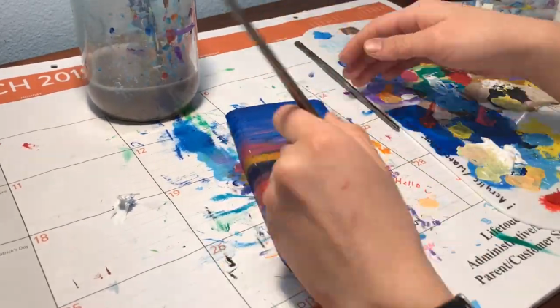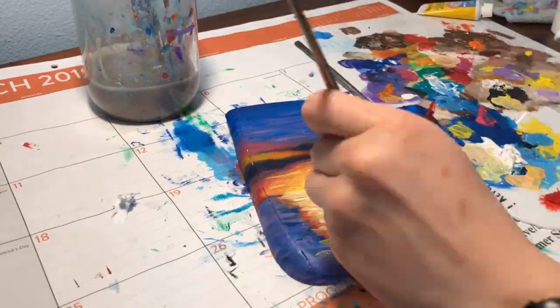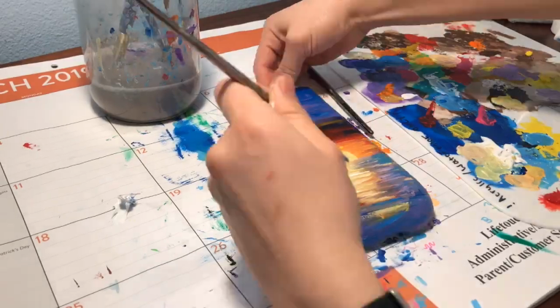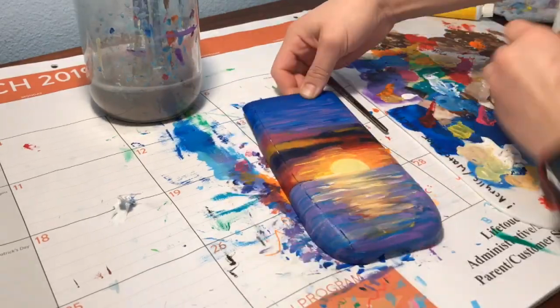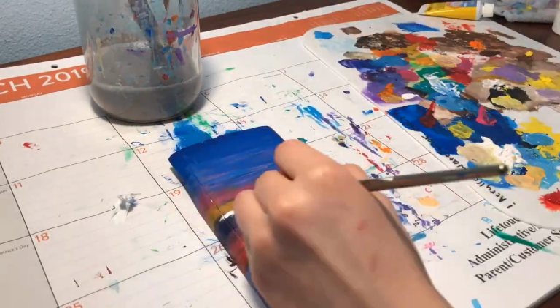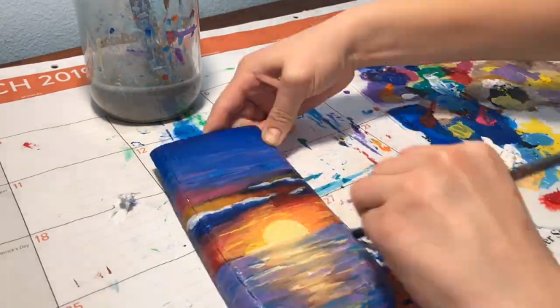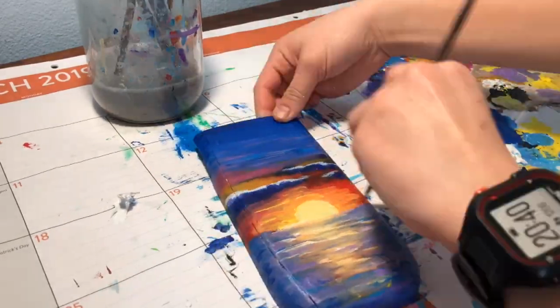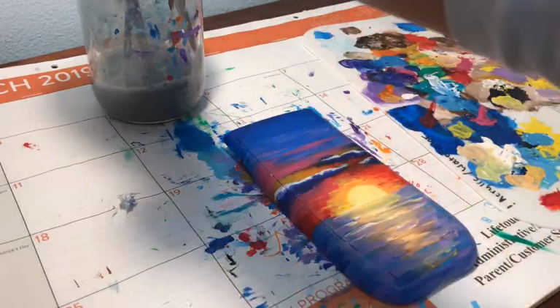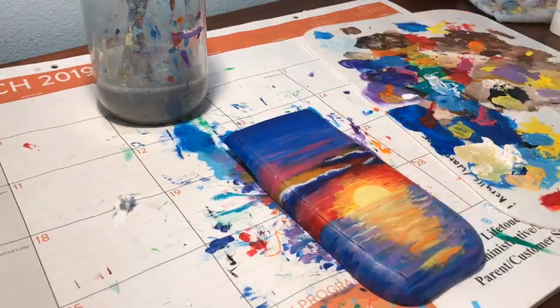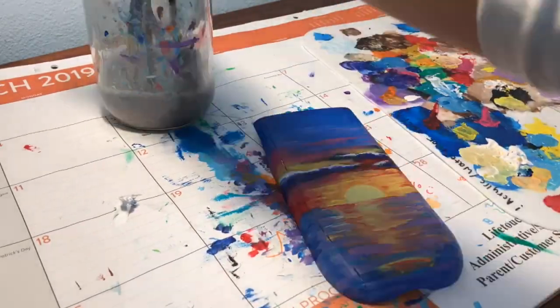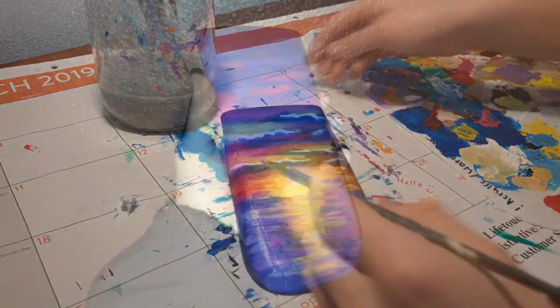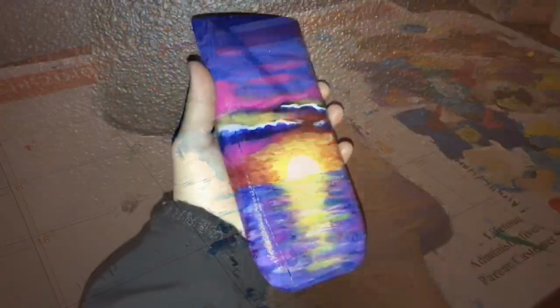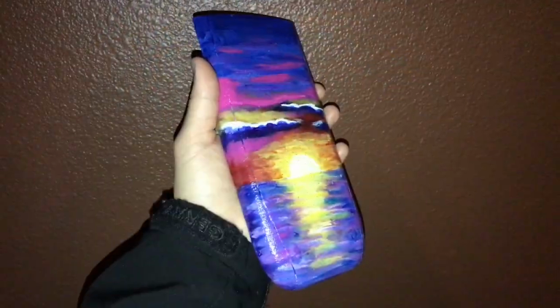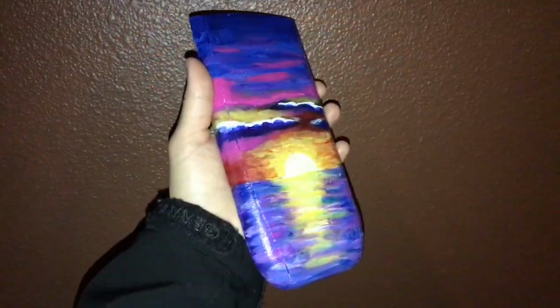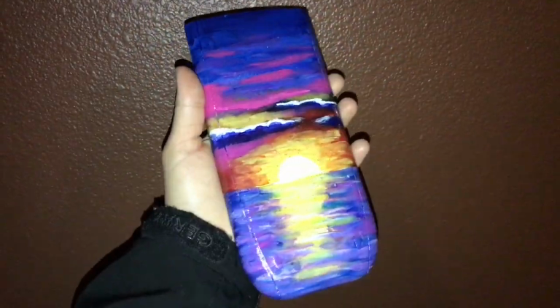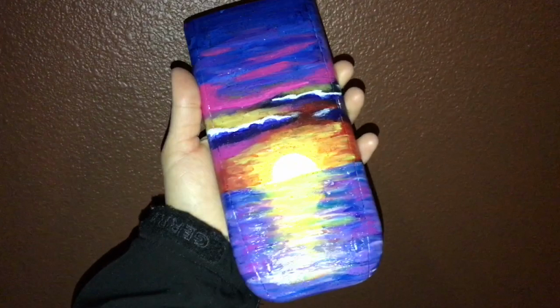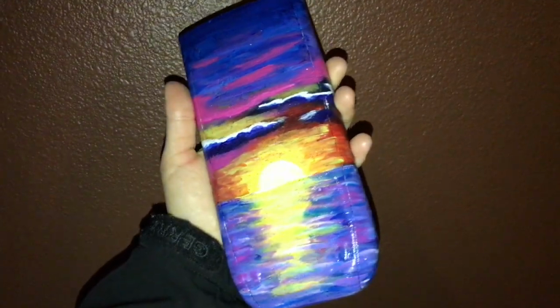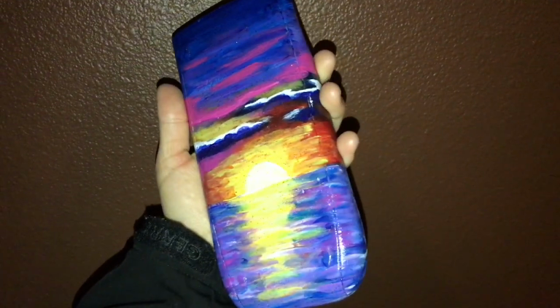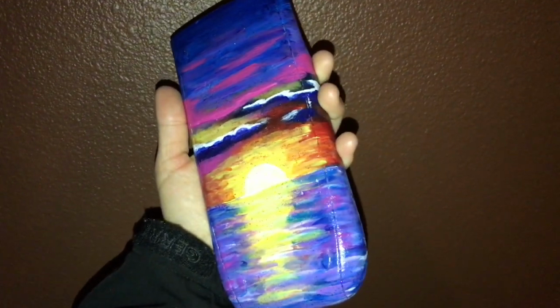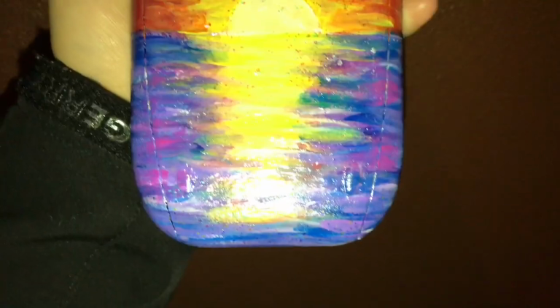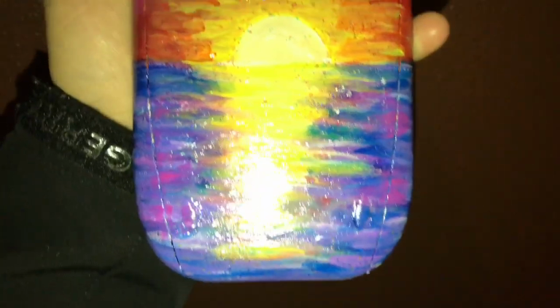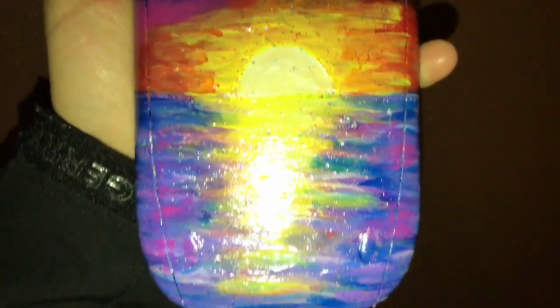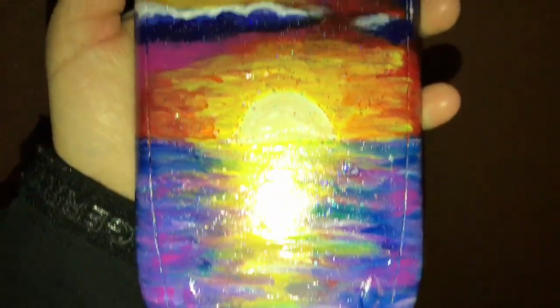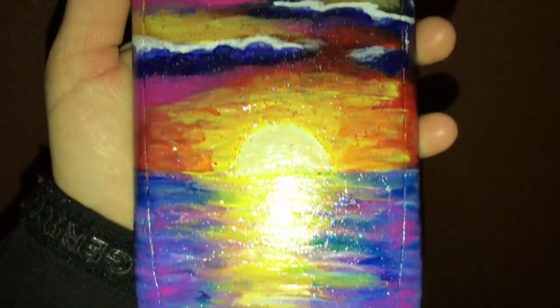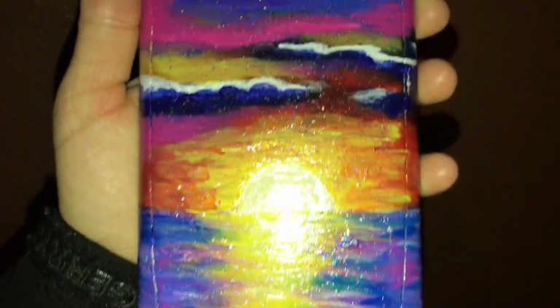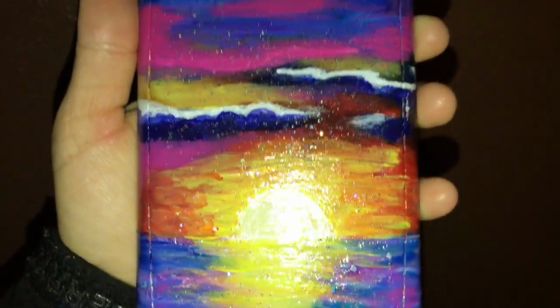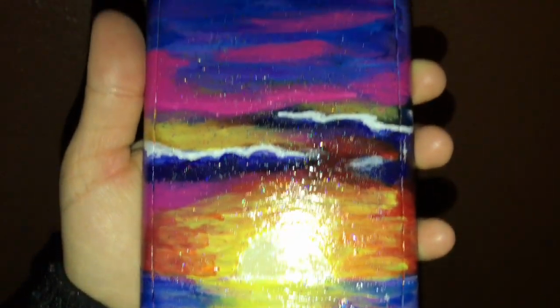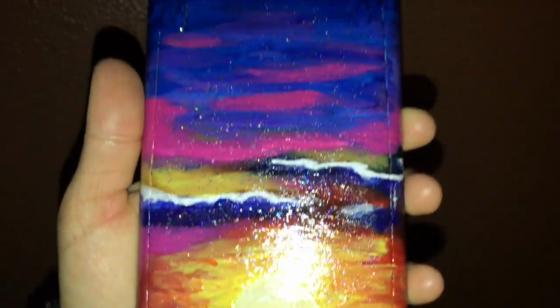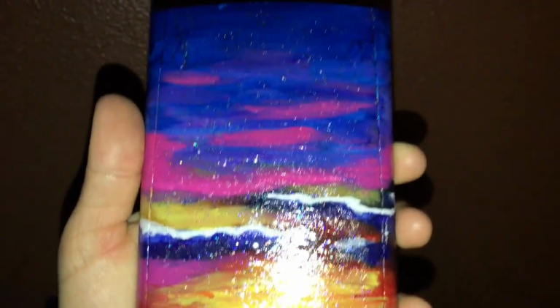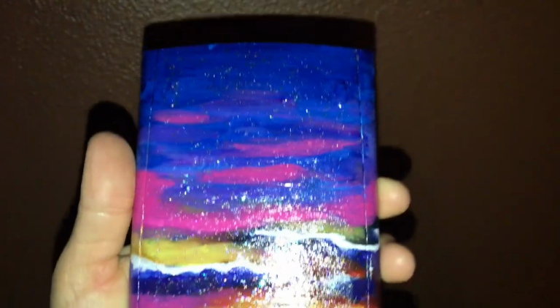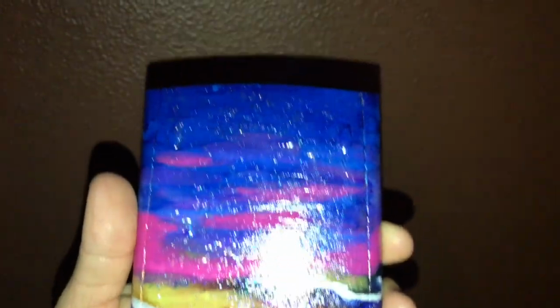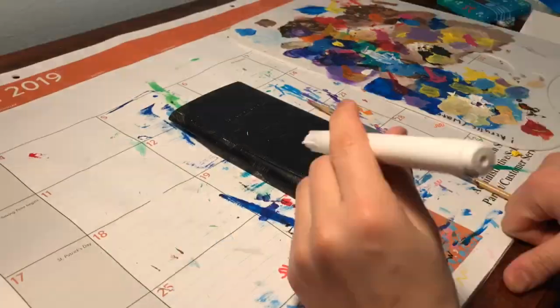It's a win-win. Anyways, the last steps of completing this calculator lid — I put on this sparkly clear coat and then I put on a spray-on glossy coat from the brand Rust-Oleum. It'll show up later in the video so you'll get a visual.